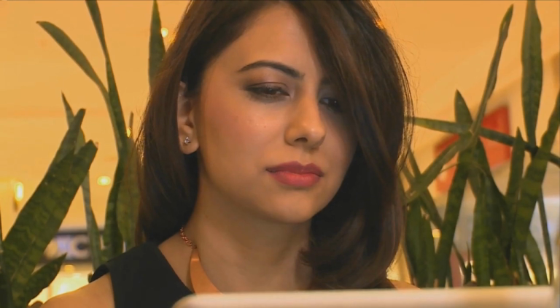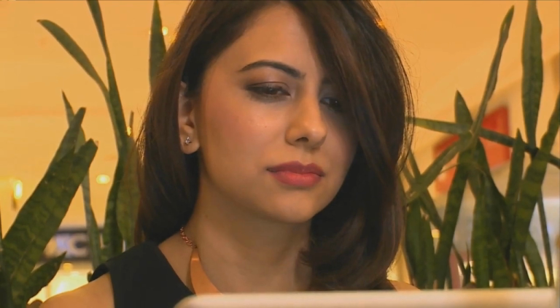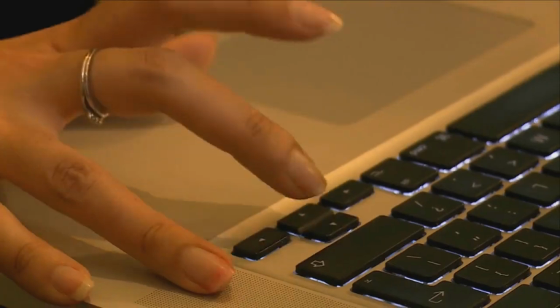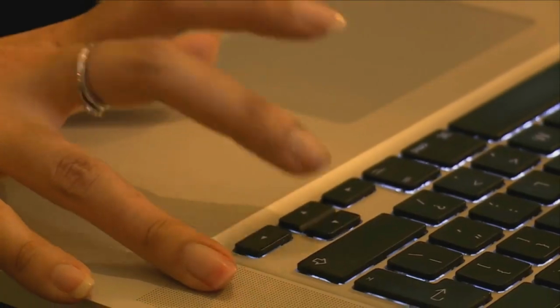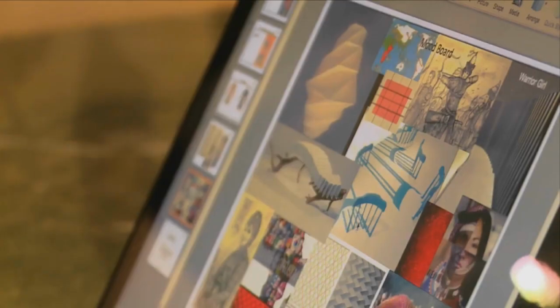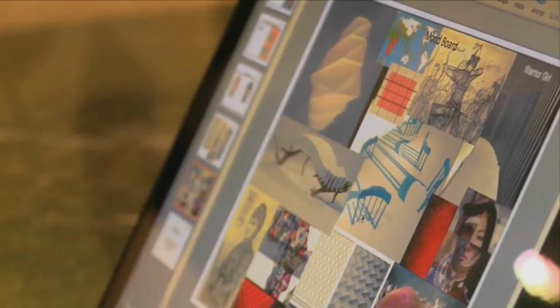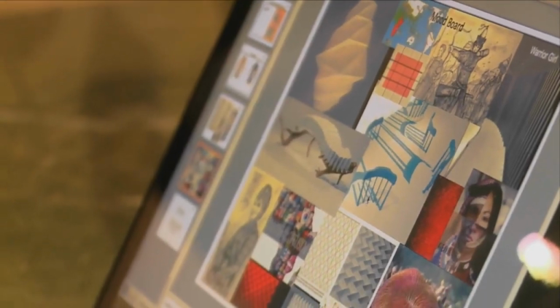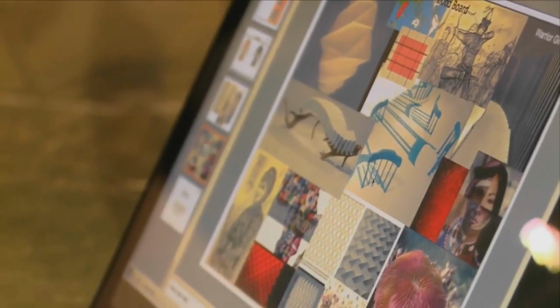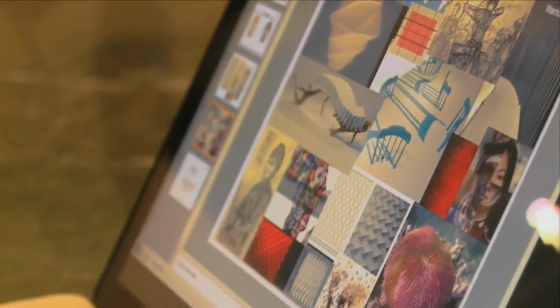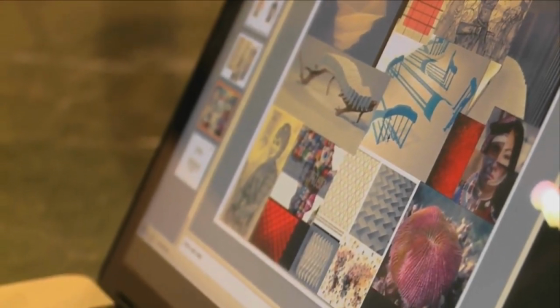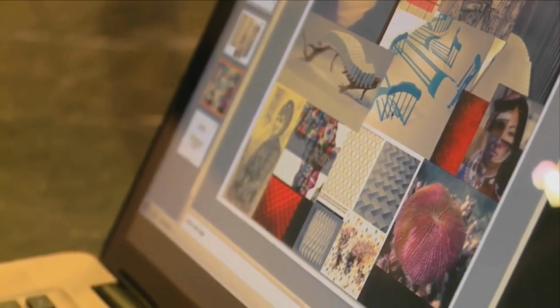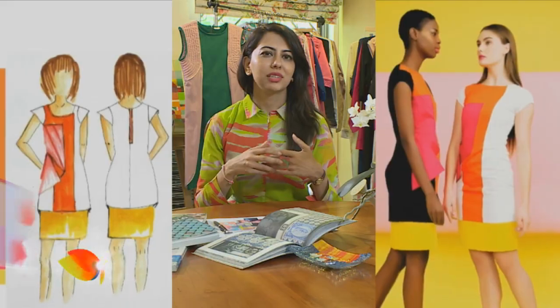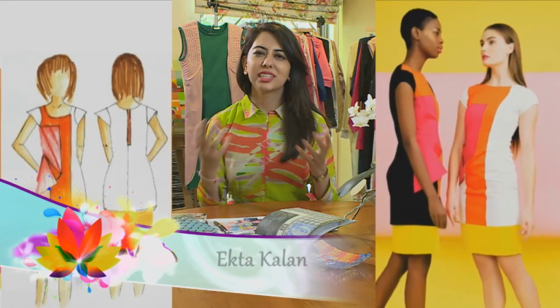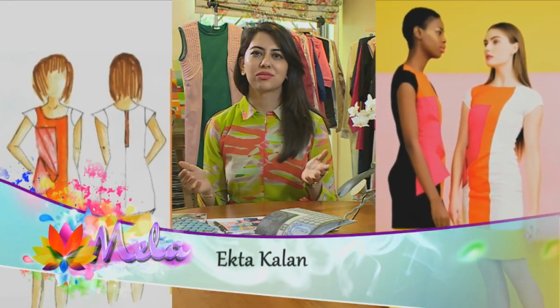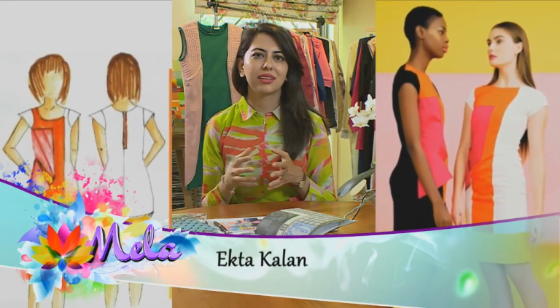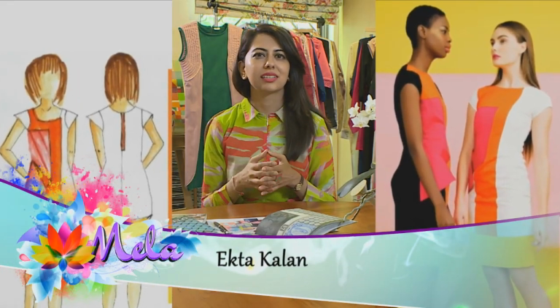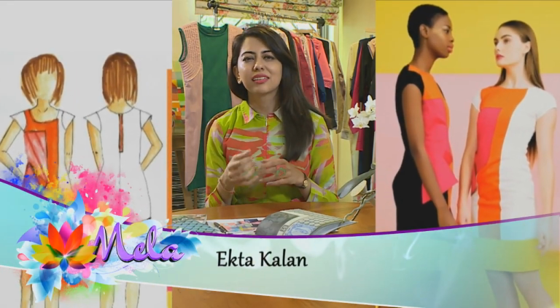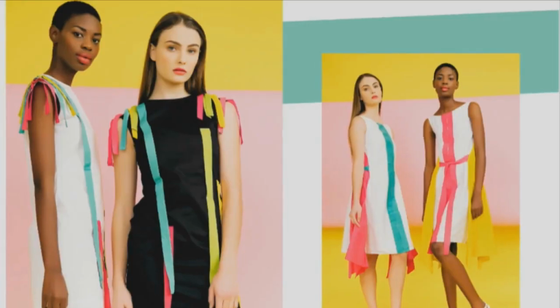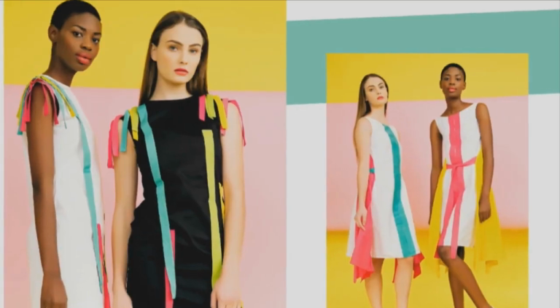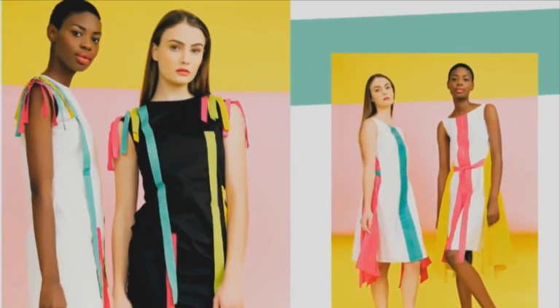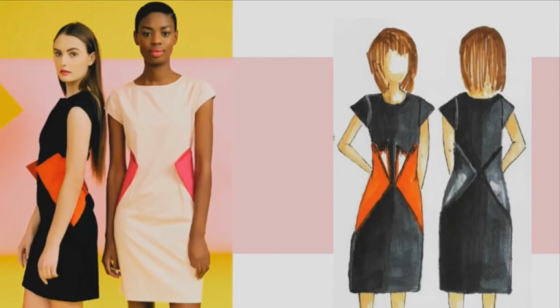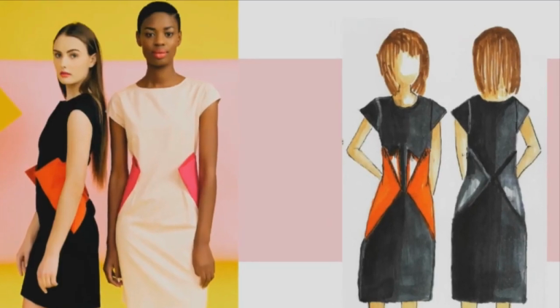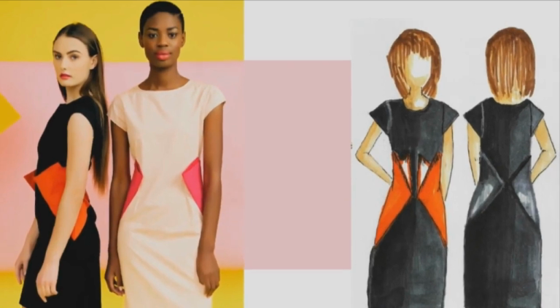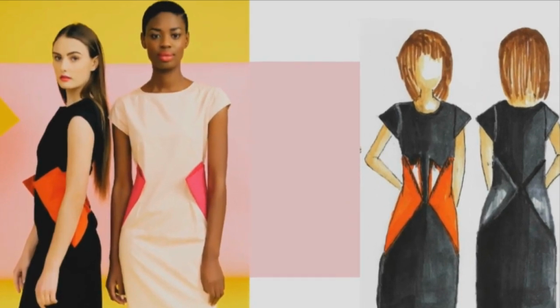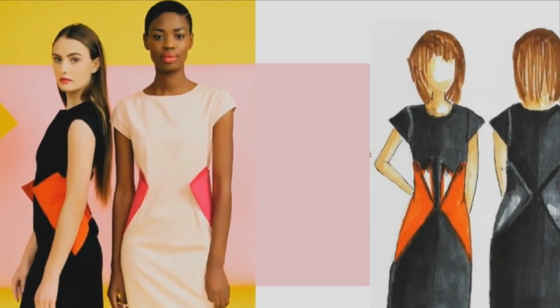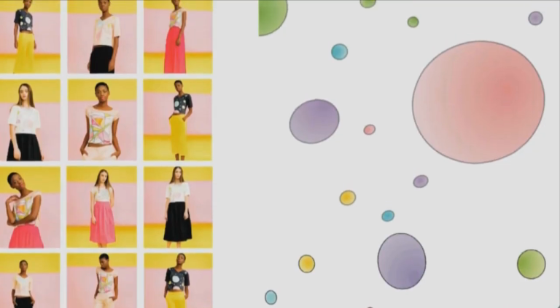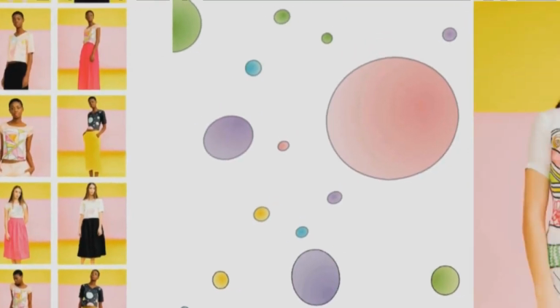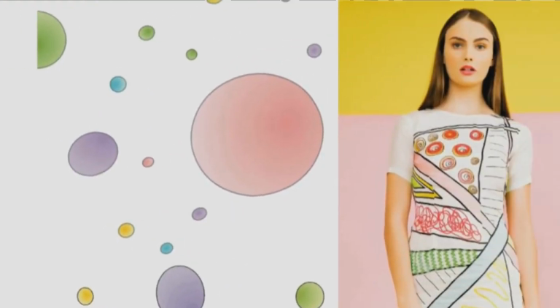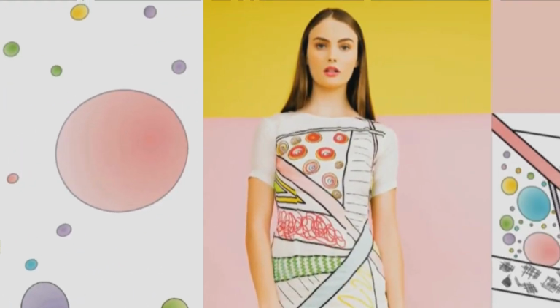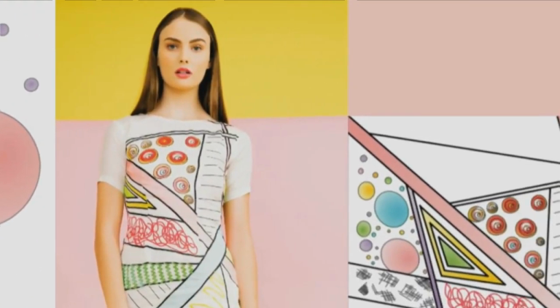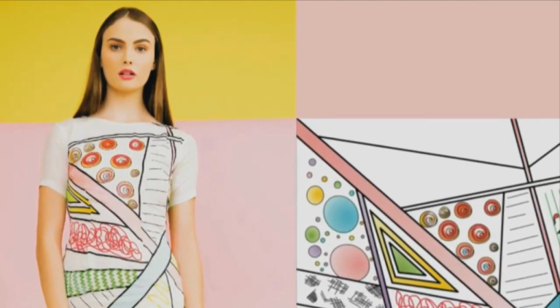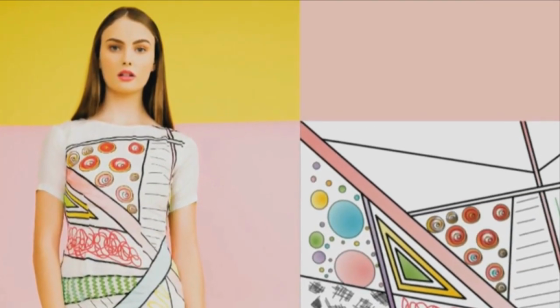People always ask where I normally get inspiration for my collection. Inspiration comes from many things — it's either traveling, the different experiences, or what mood I am in at the moment during that period of time.